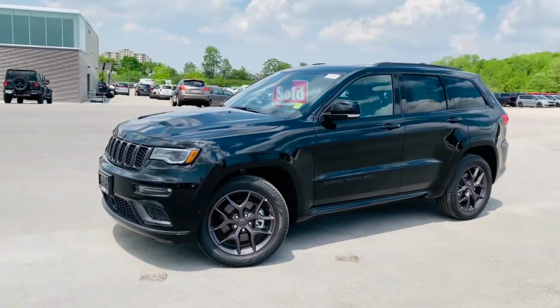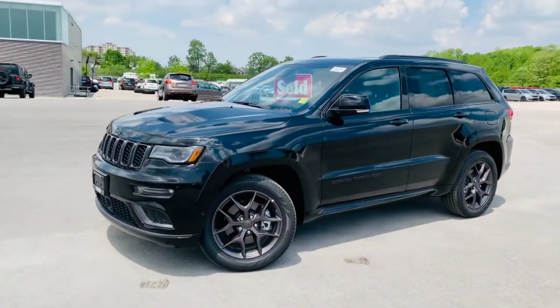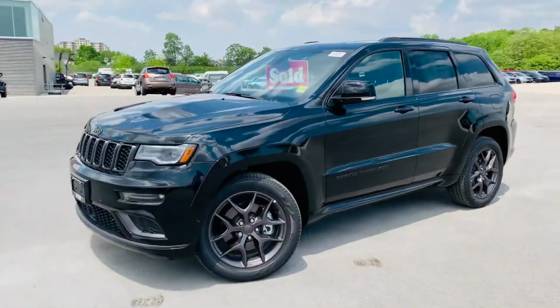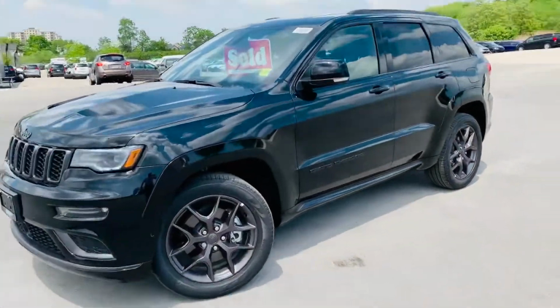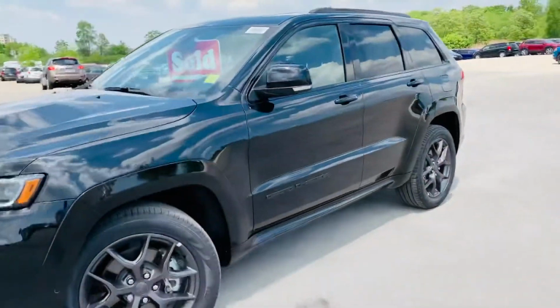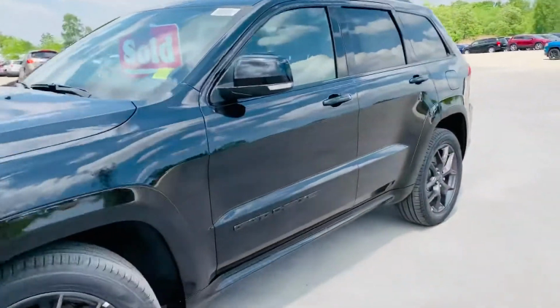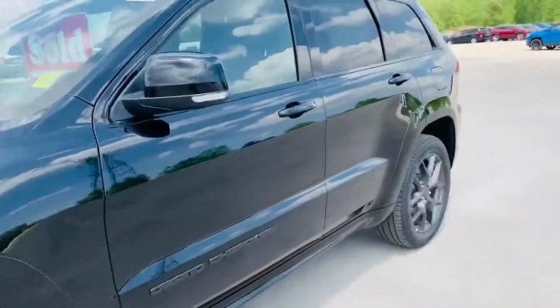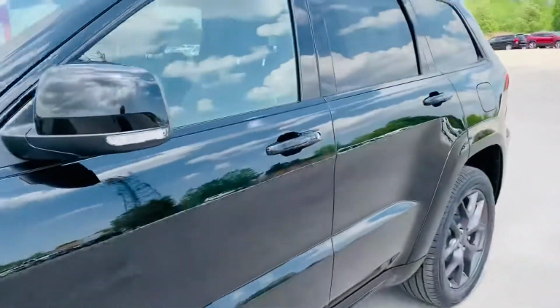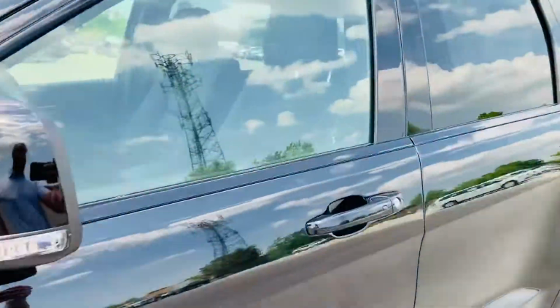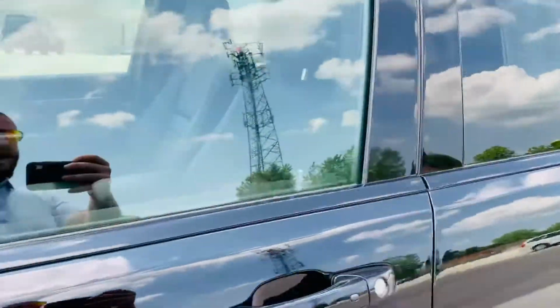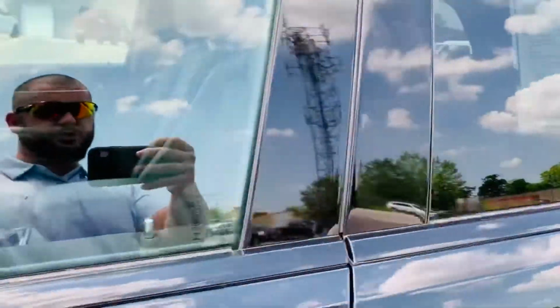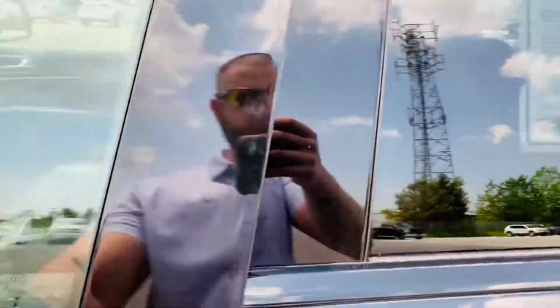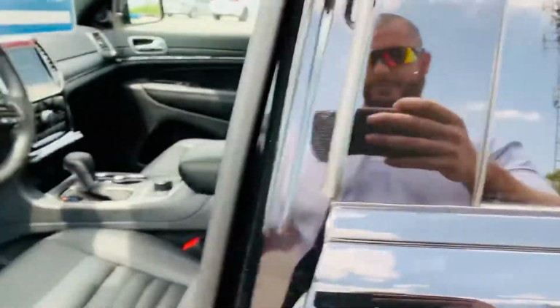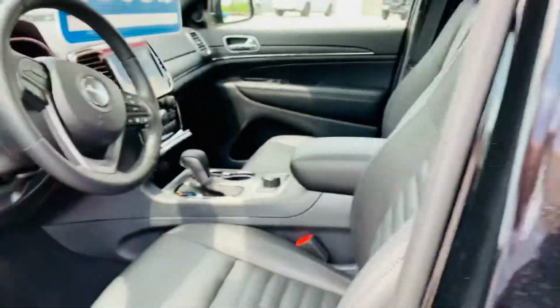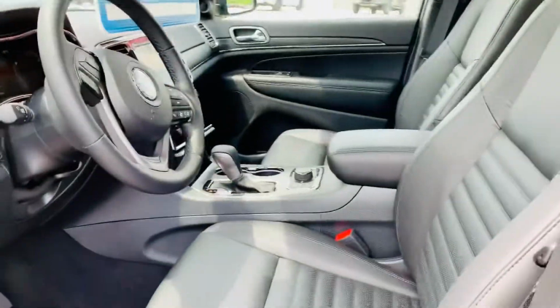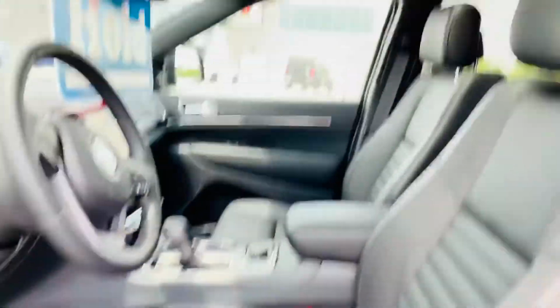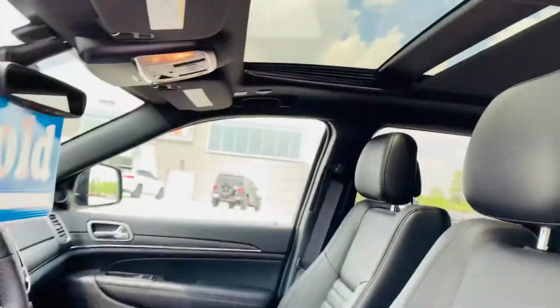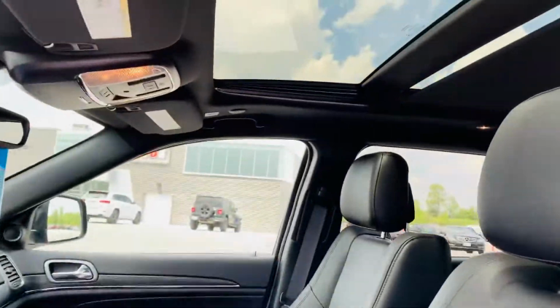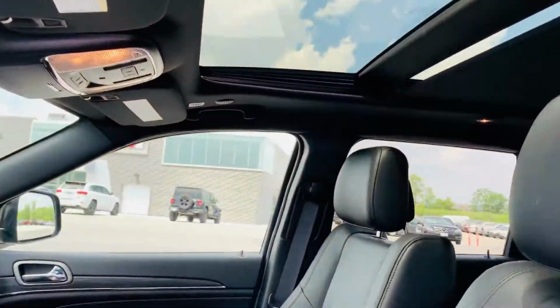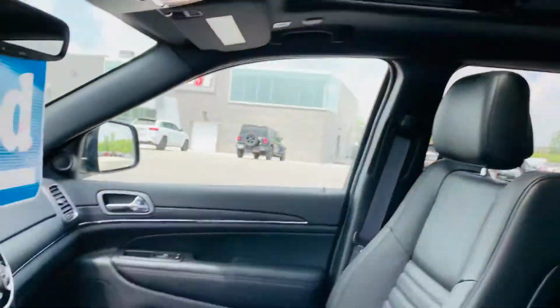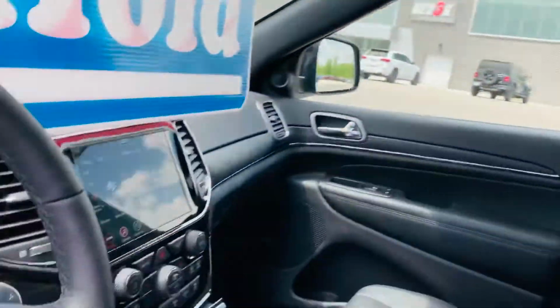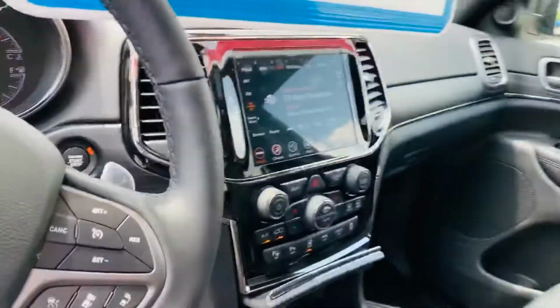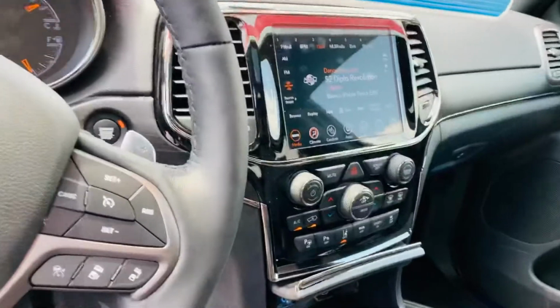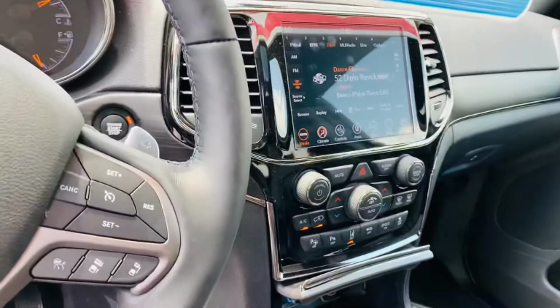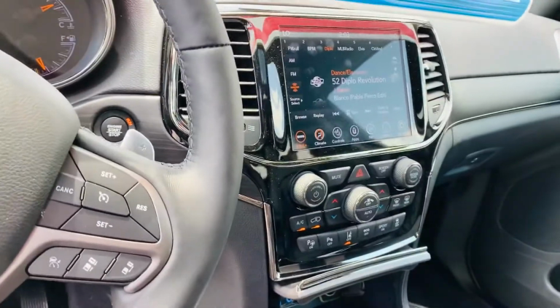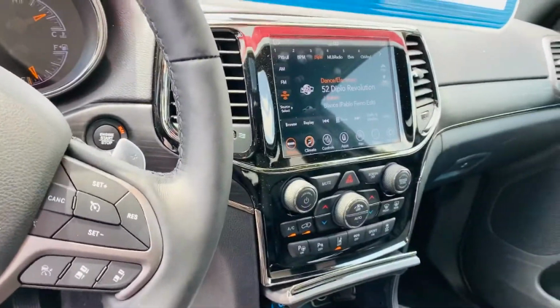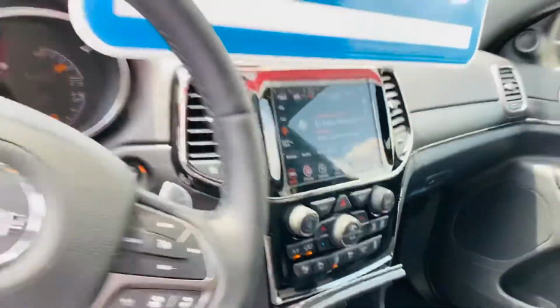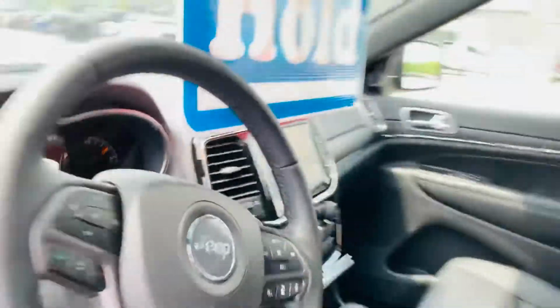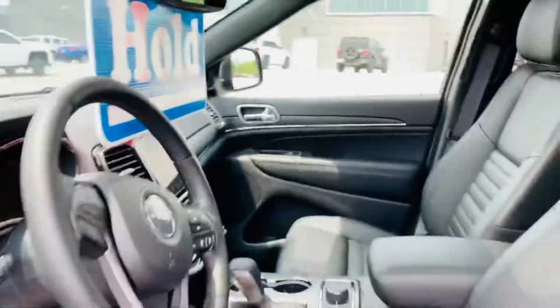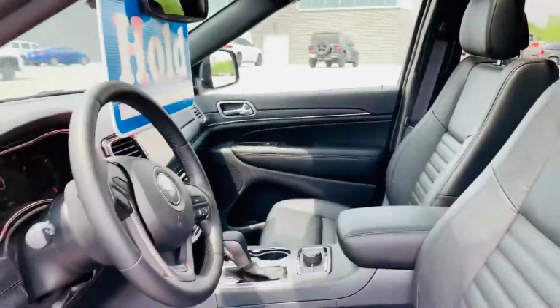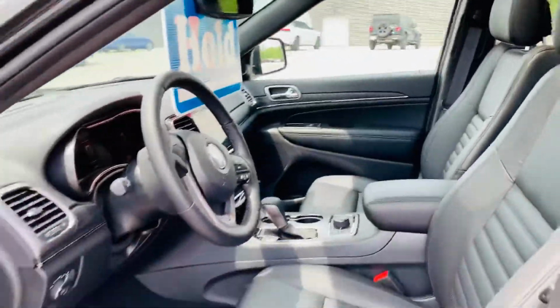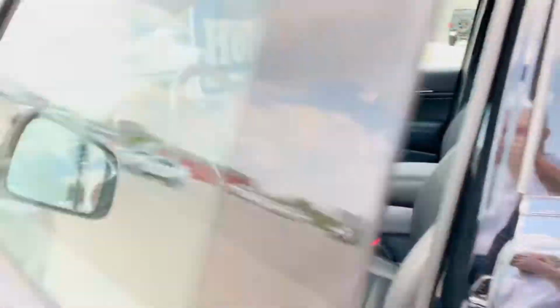I'll just quickly show you the interior. We got the full leather package, which is great in the Limited X. You also got the panoramic roof, the 8.4 Uconnect system, navigation, heated seats, and remote start.